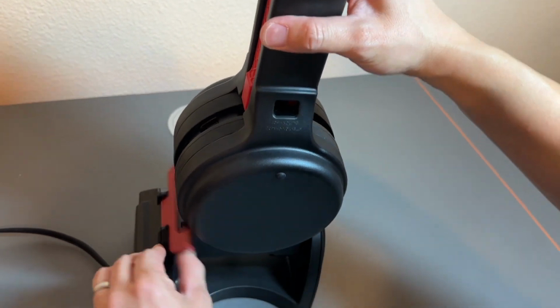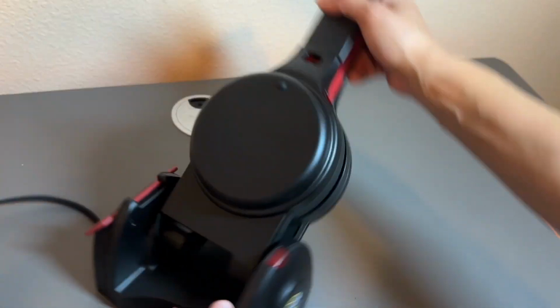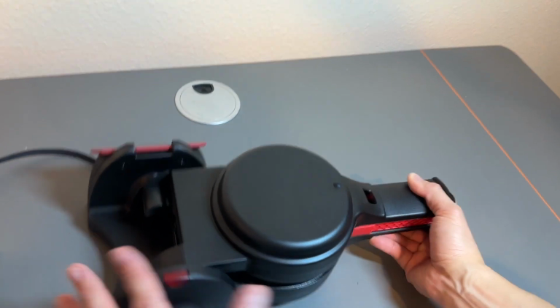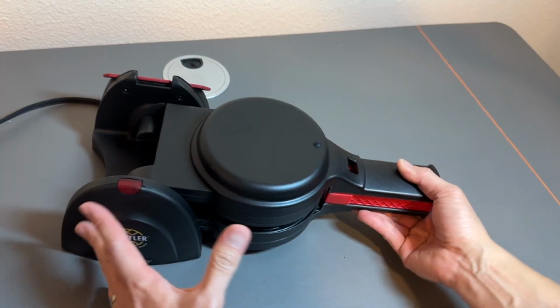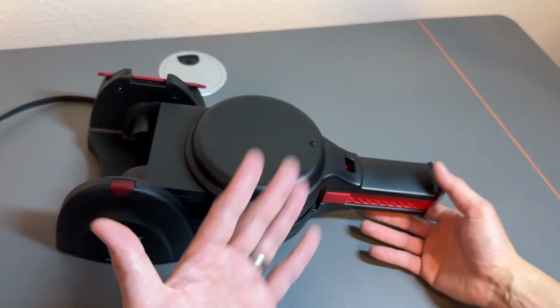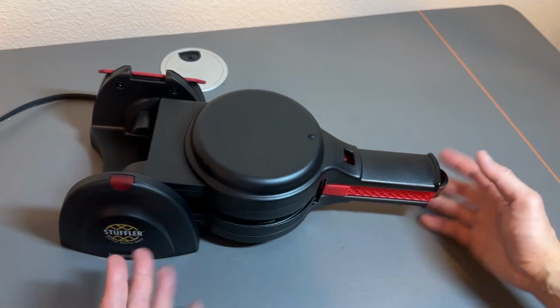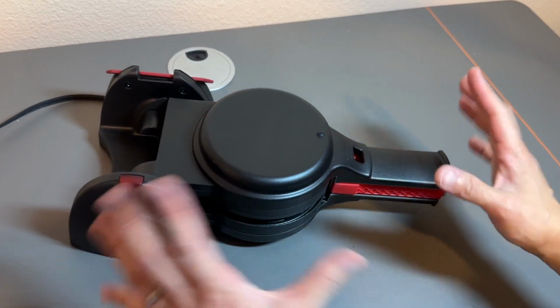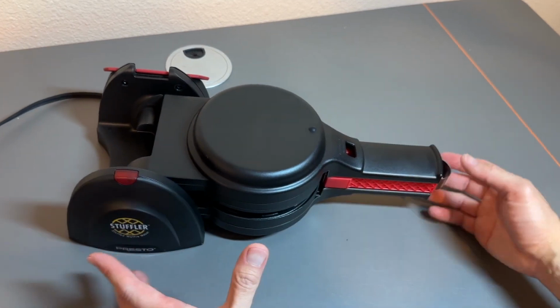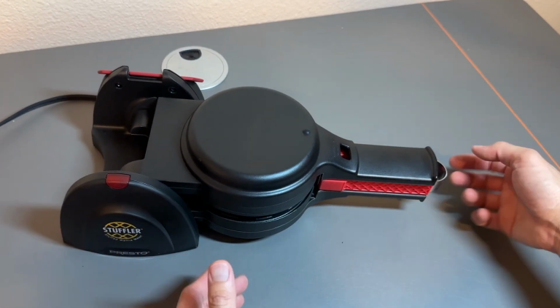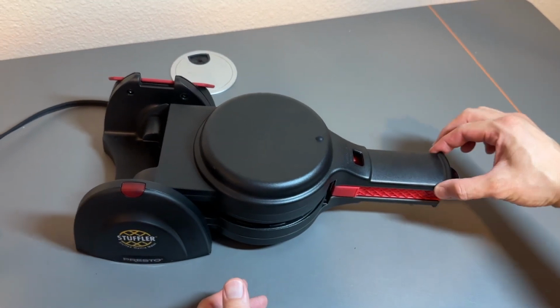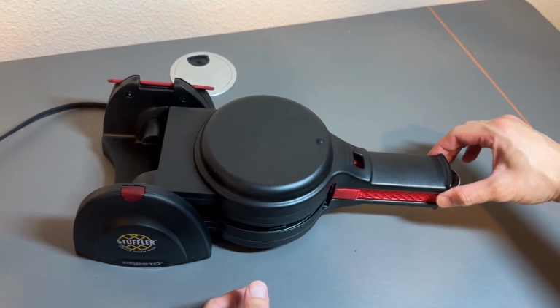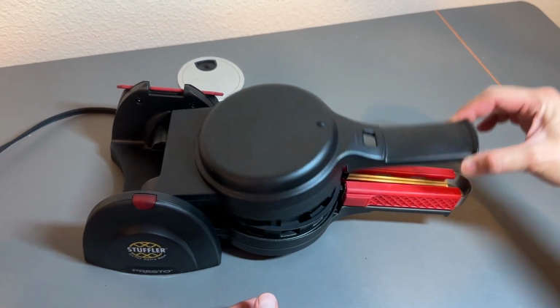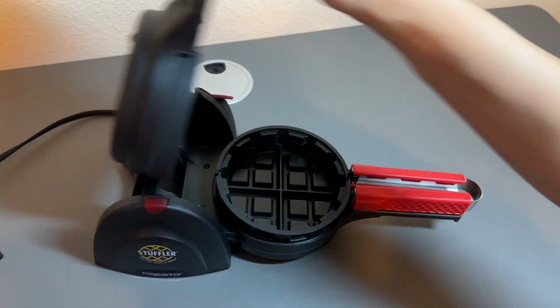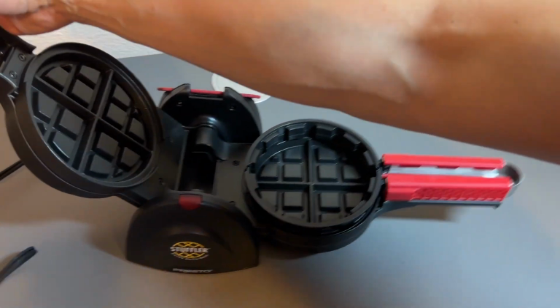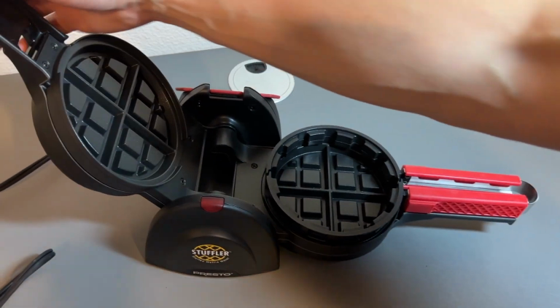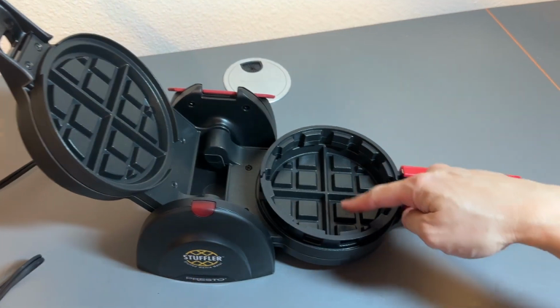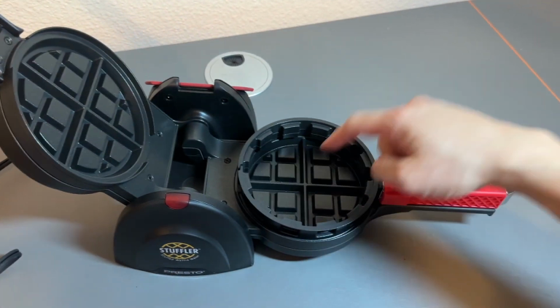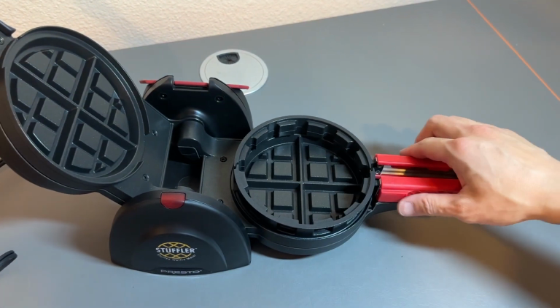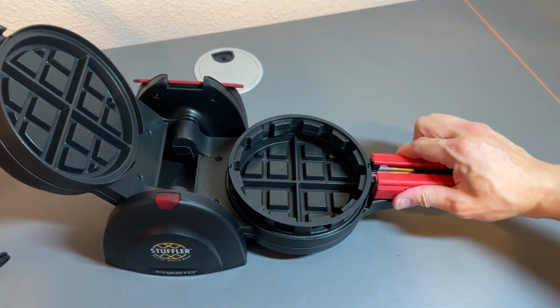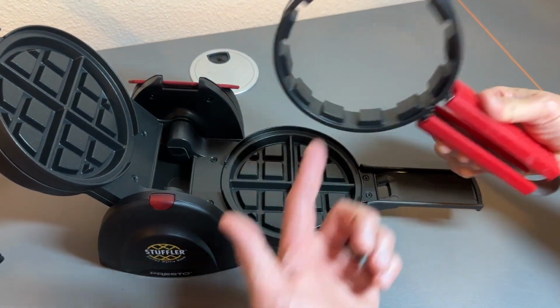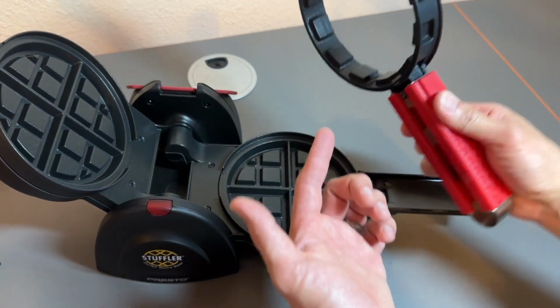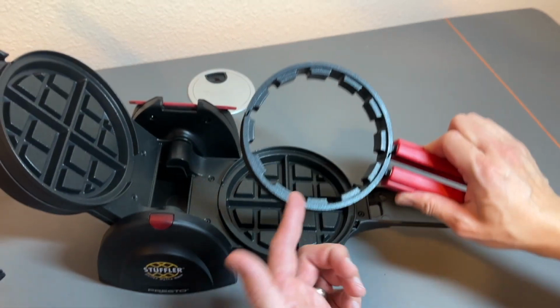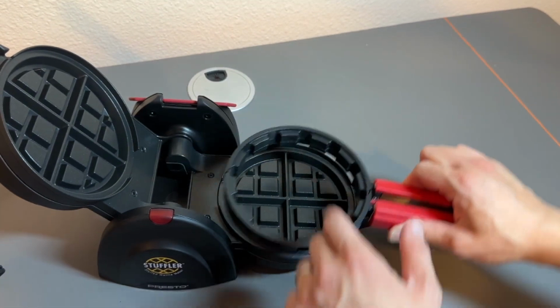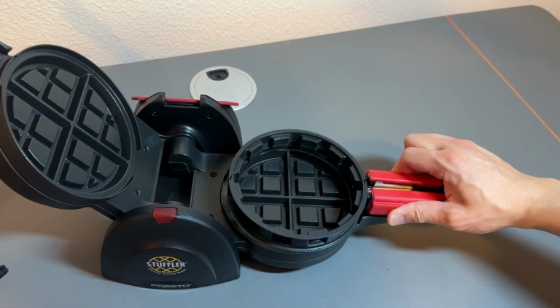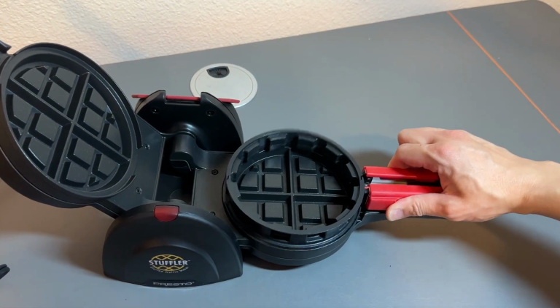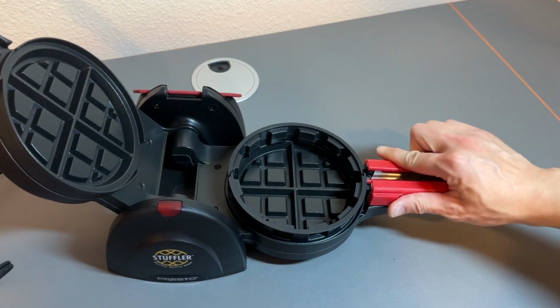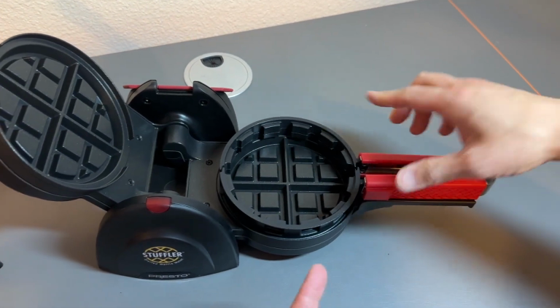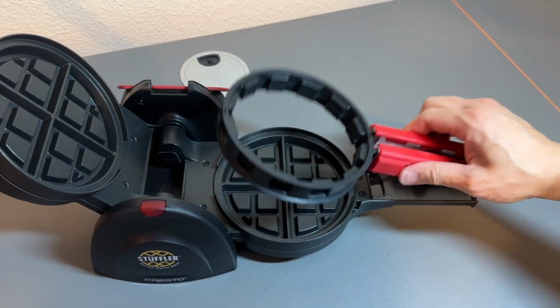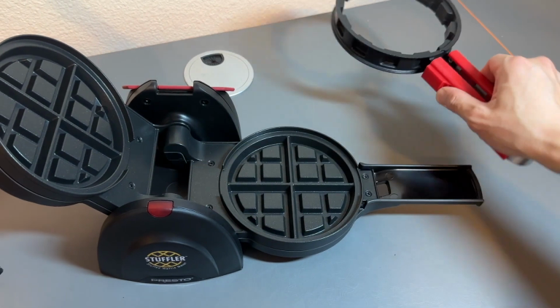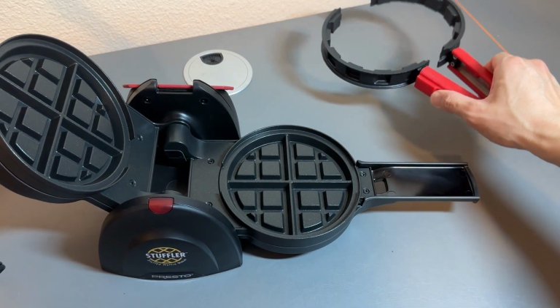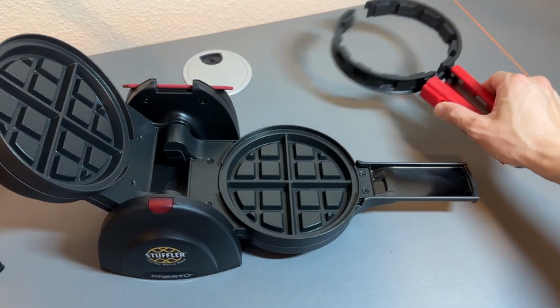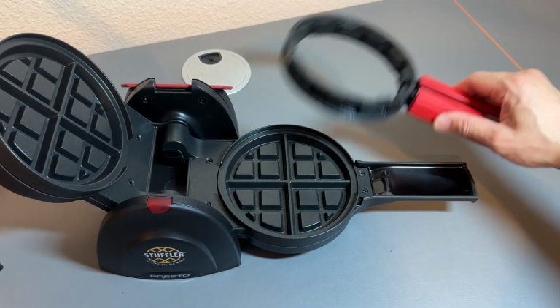The cool thing about this is that it lets you cook very thick waffles. If you open this up right here, you can see the waffle maker is very deep — super deep. And this is a removable tong, so once you cook your waffle, you can lift this up and serve on a plate like that.